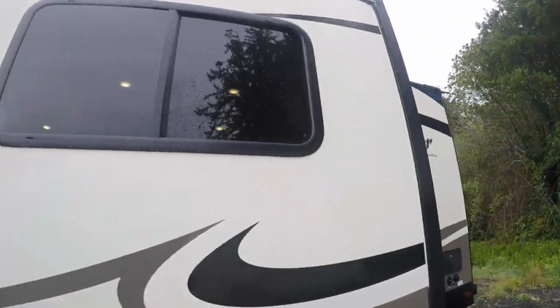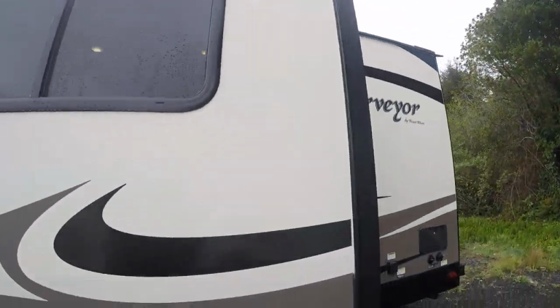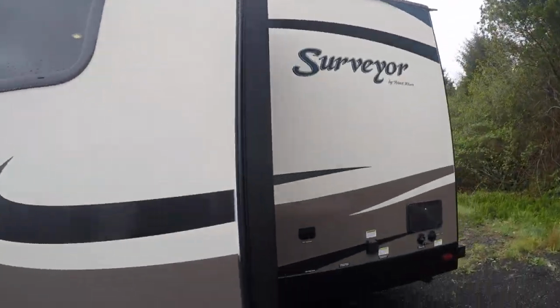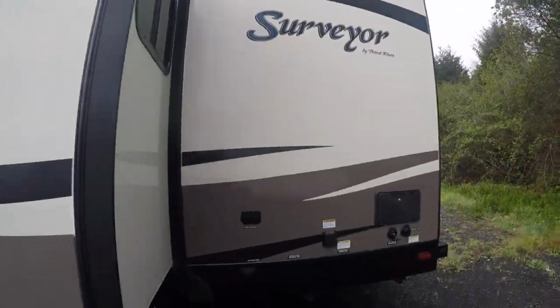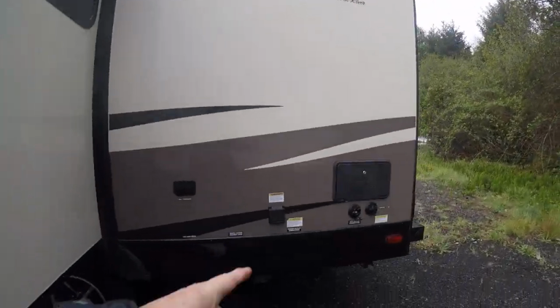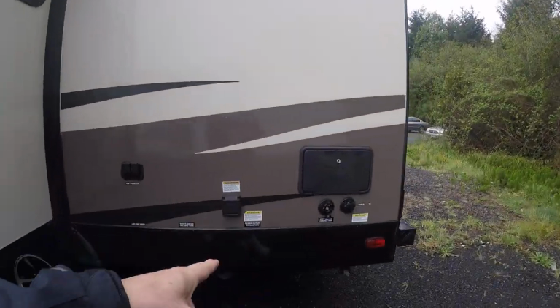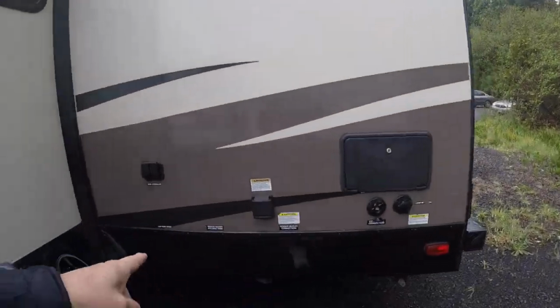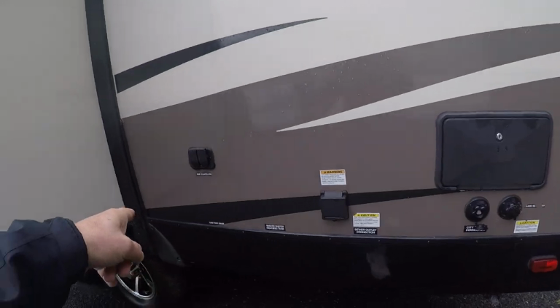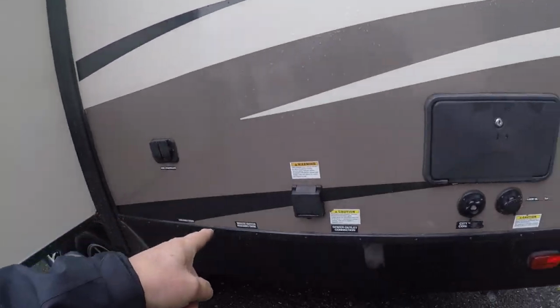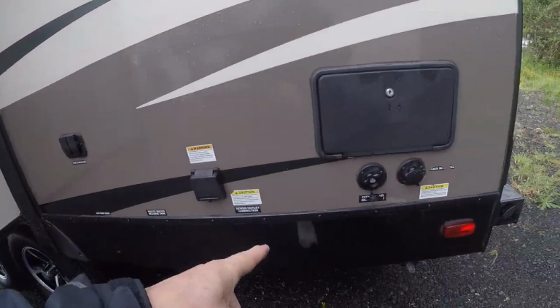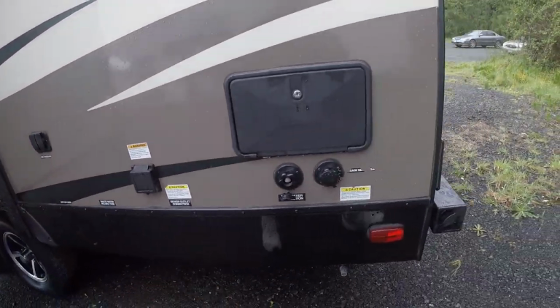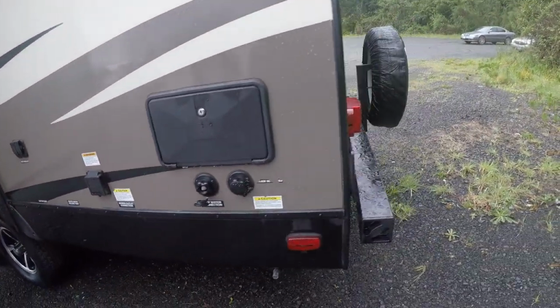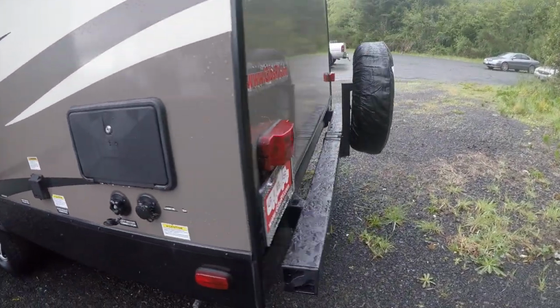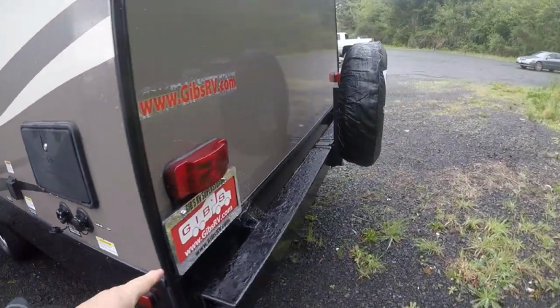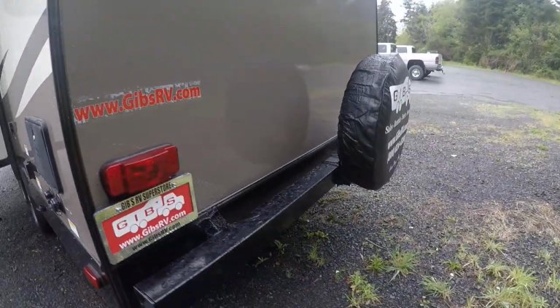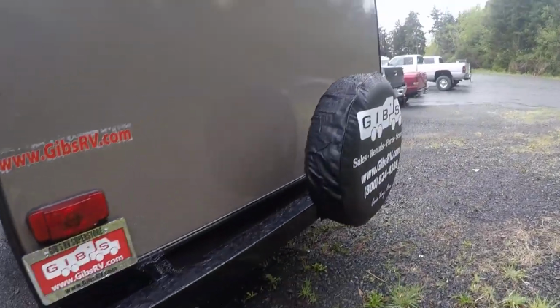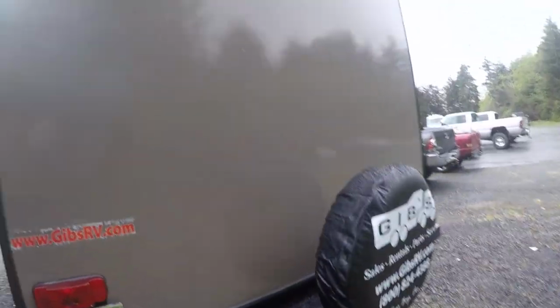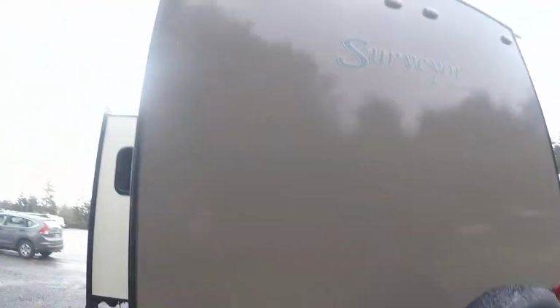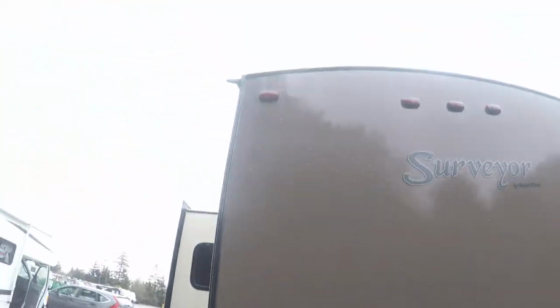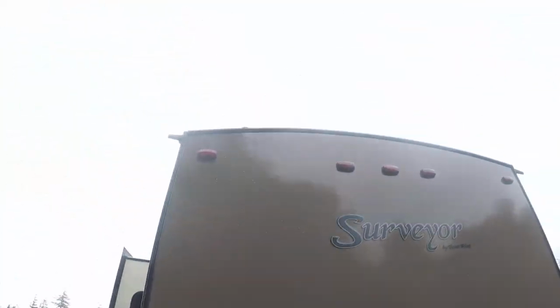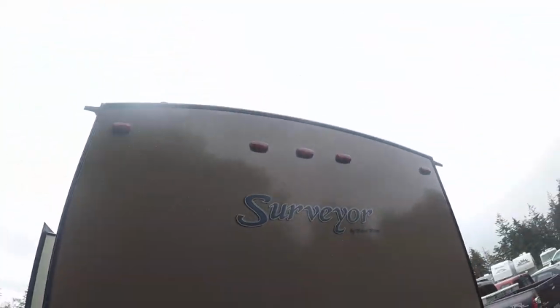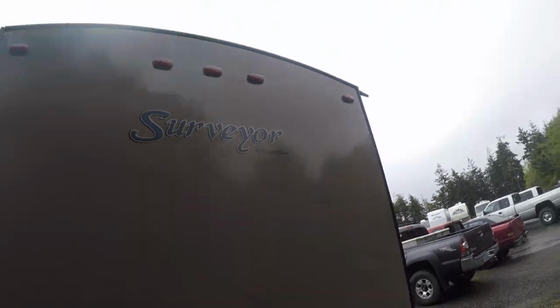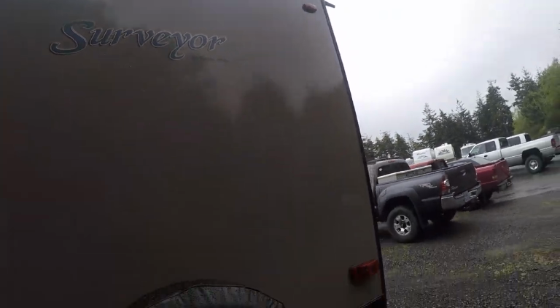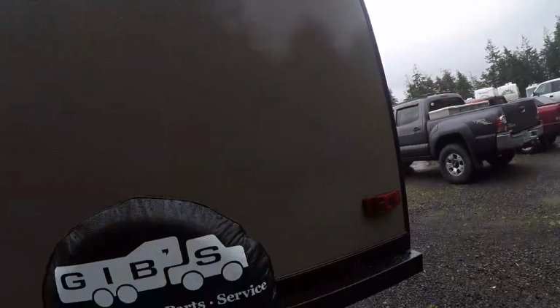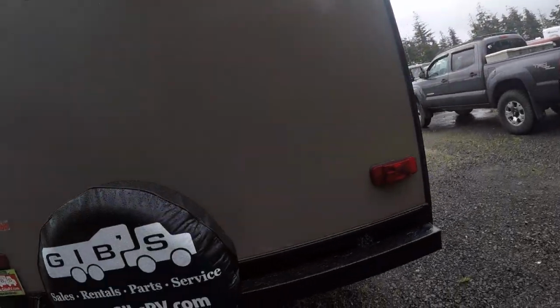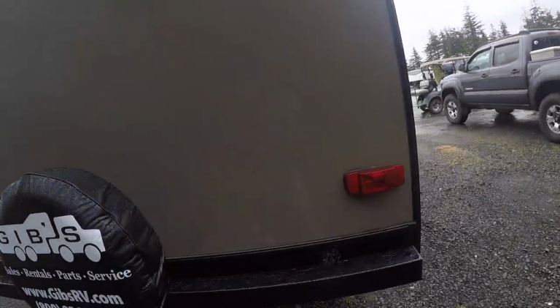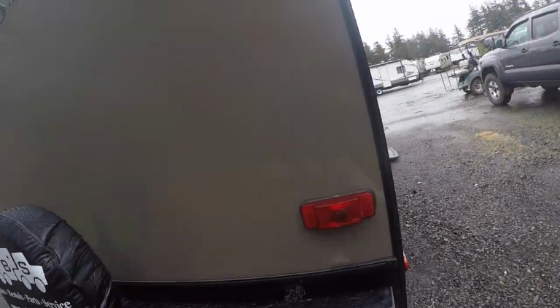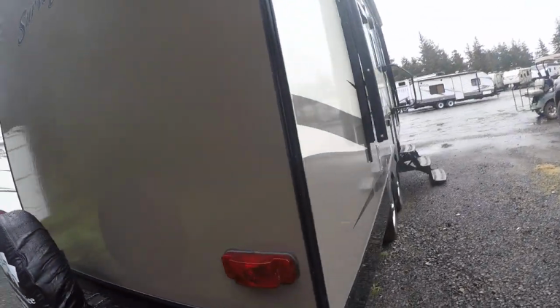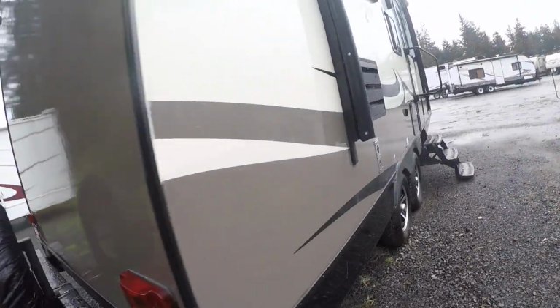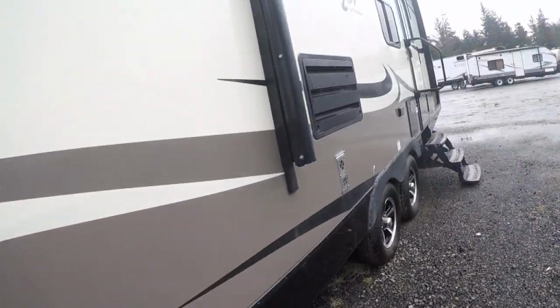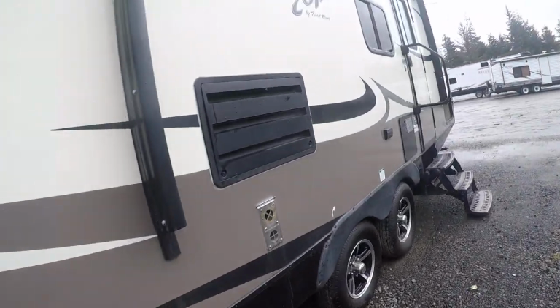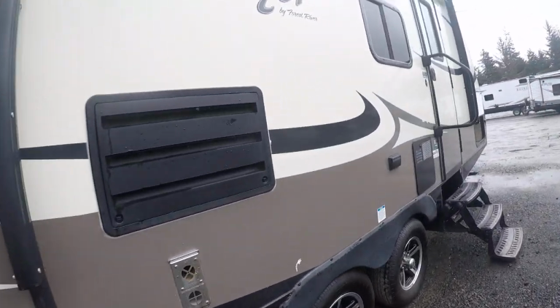Tinted windows, outside shower, all of our hookups back here. Rear bumper, spare tire. It does not have a ladder, so I'm not going to be able to get up on the roof. We'll go inside.